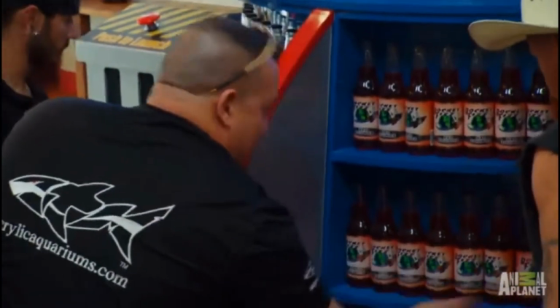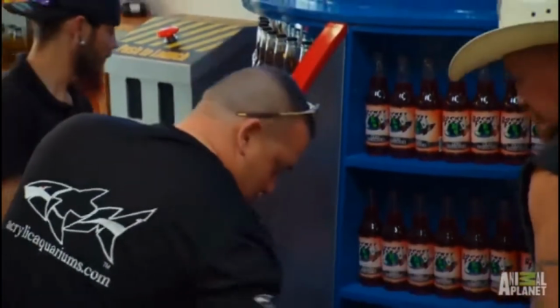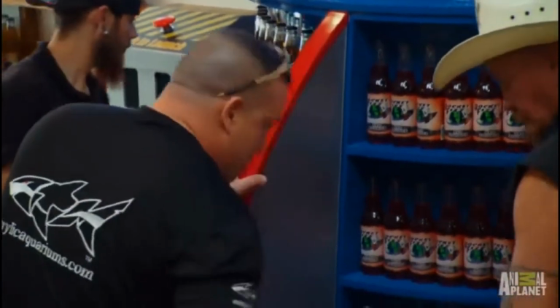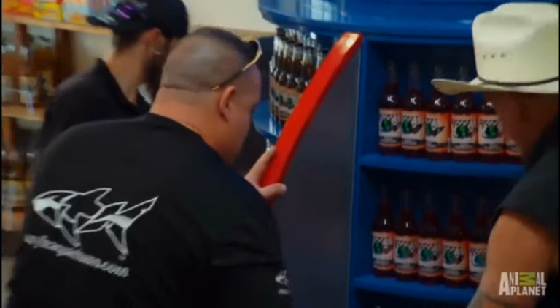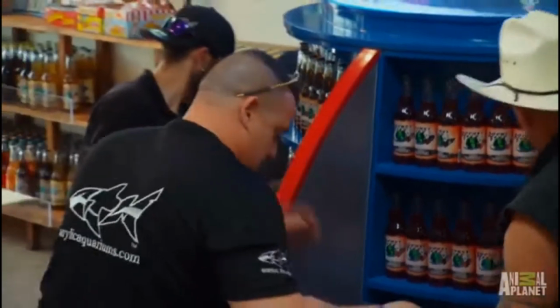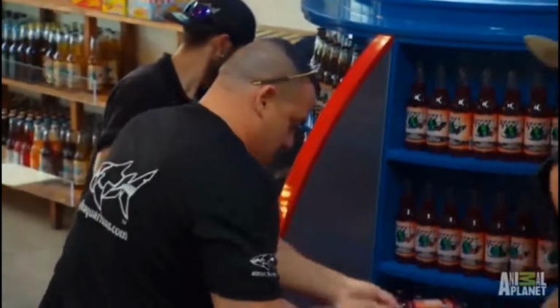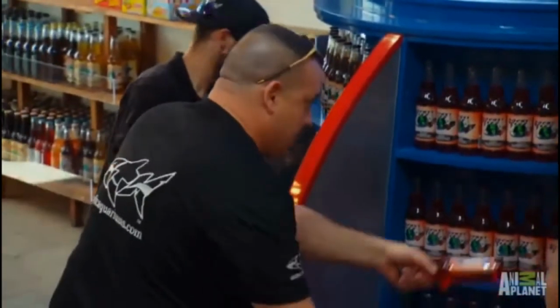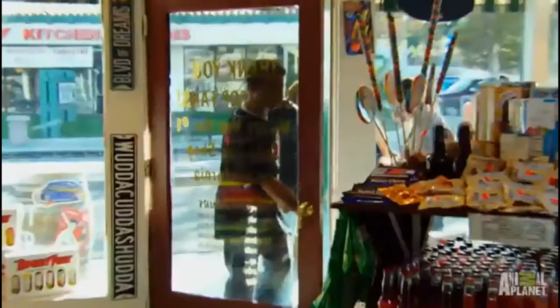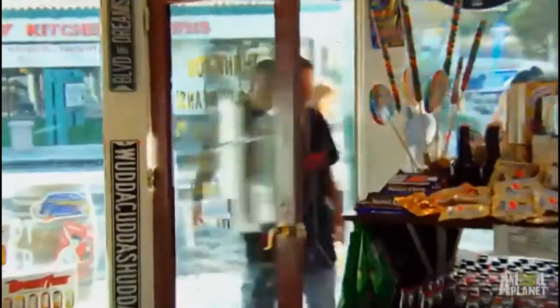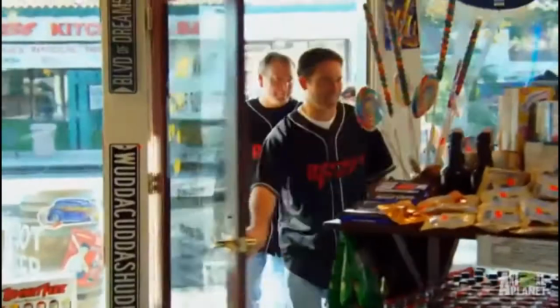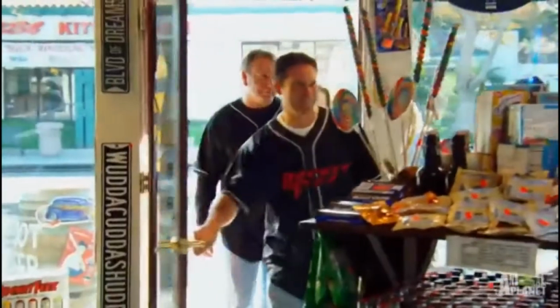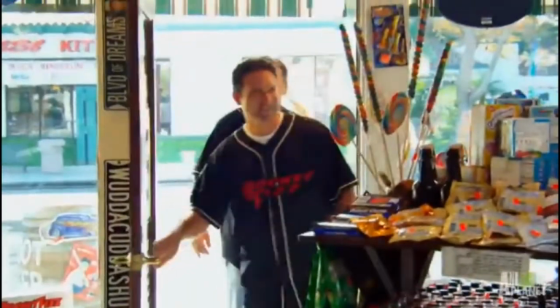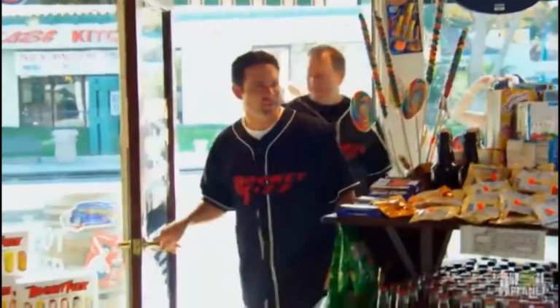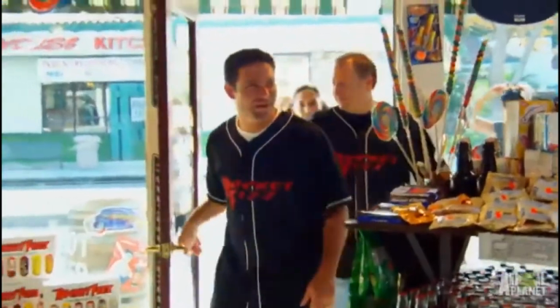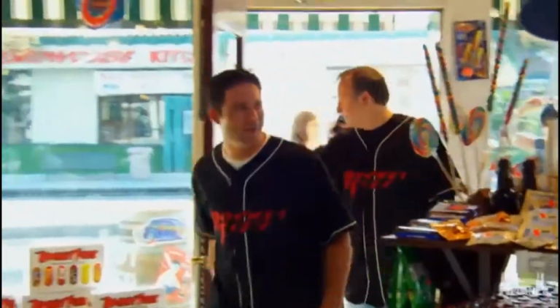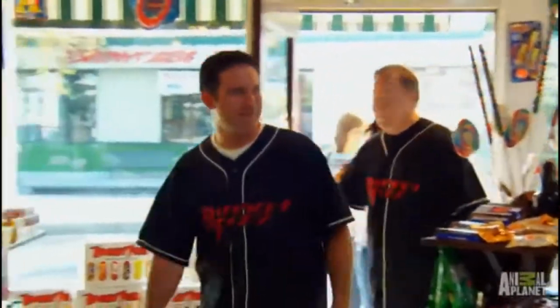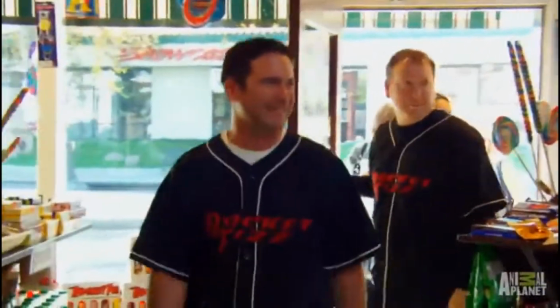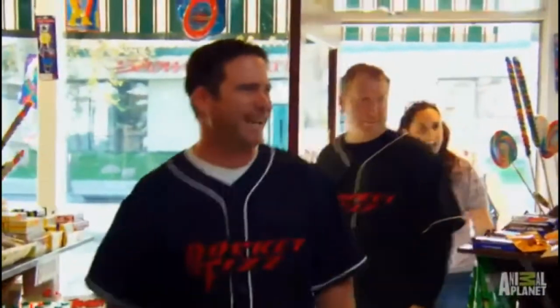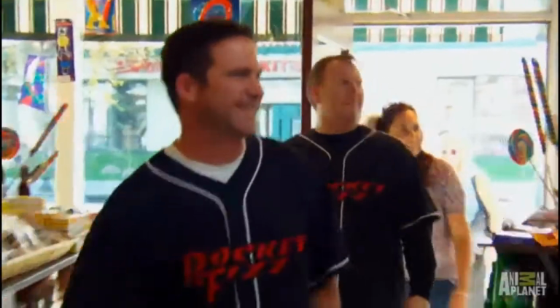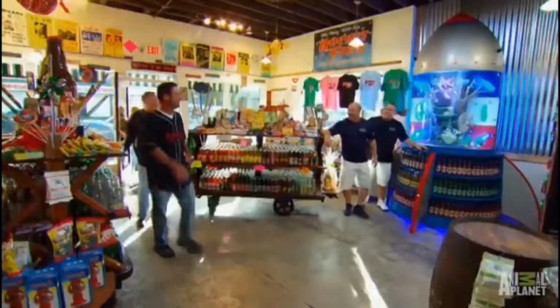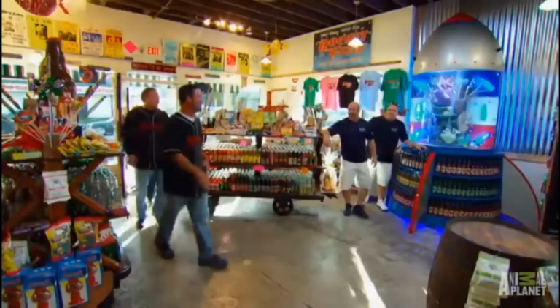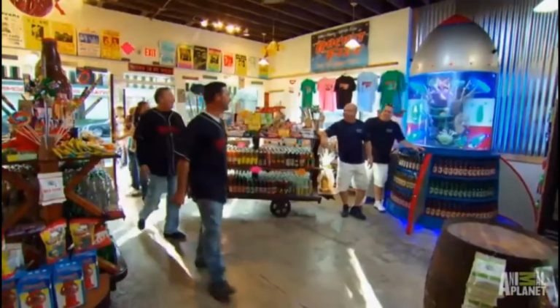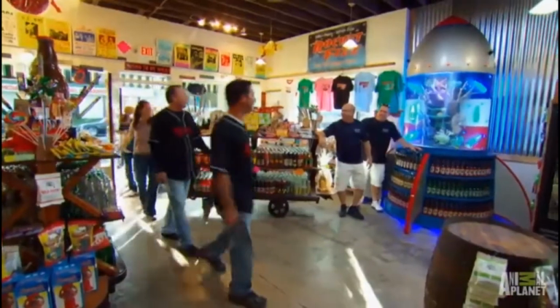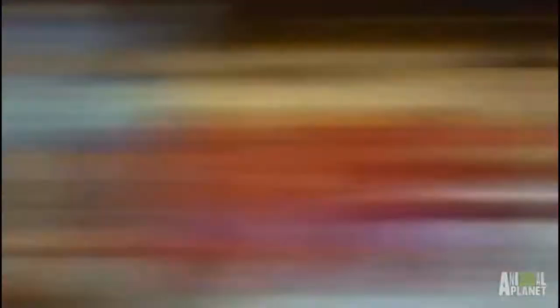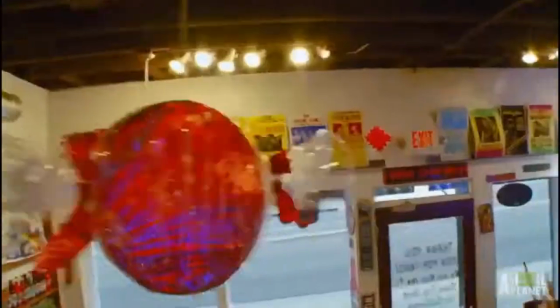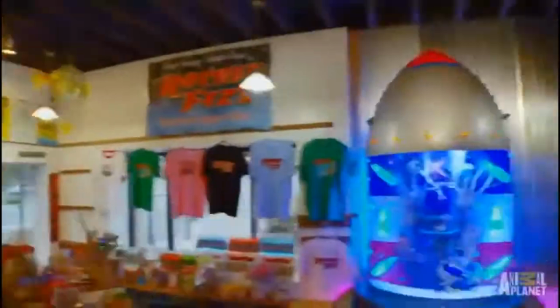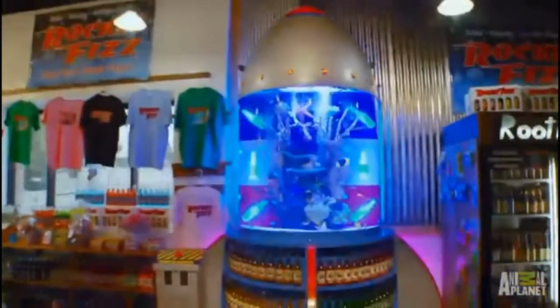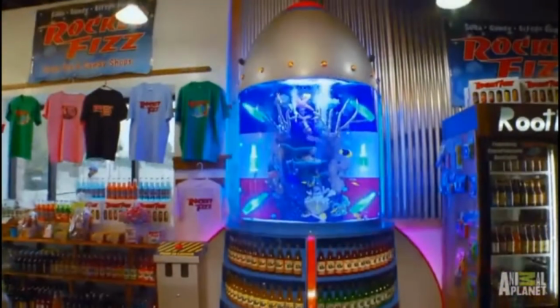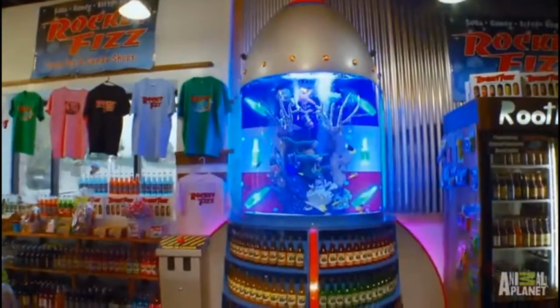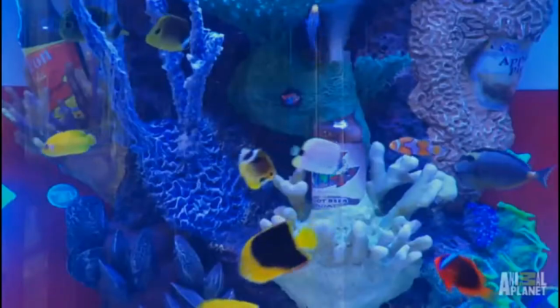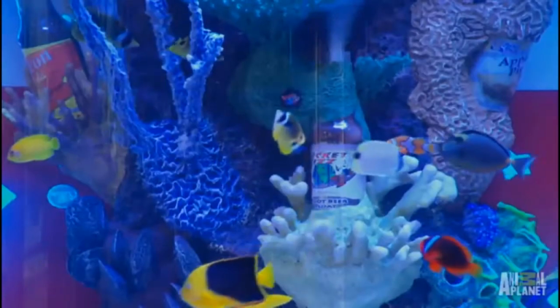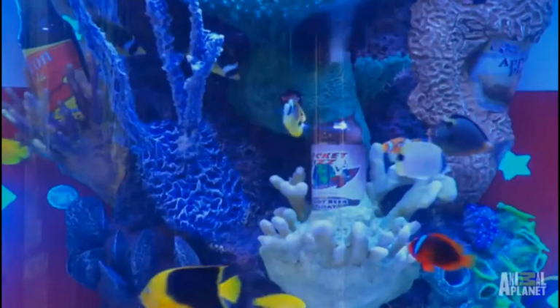Show off the product. This thing holds like 100 bottles. Whoa. Check this out. Unreal. This is amazing. It's a rocket. Amazing.